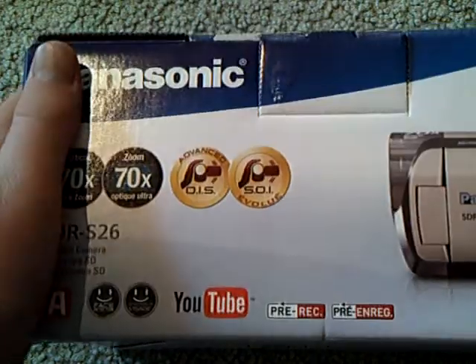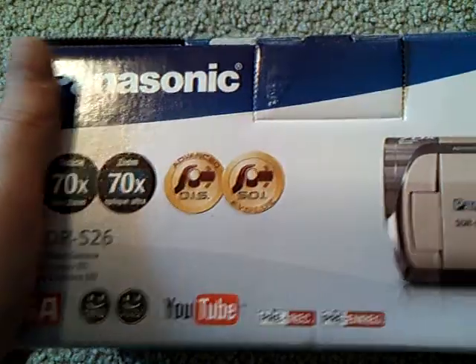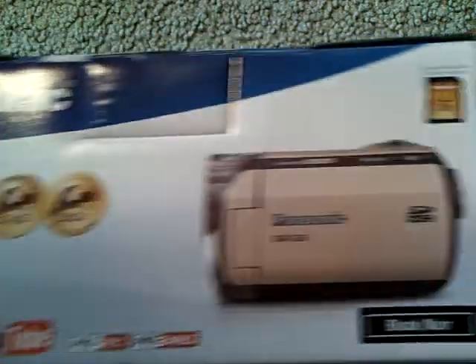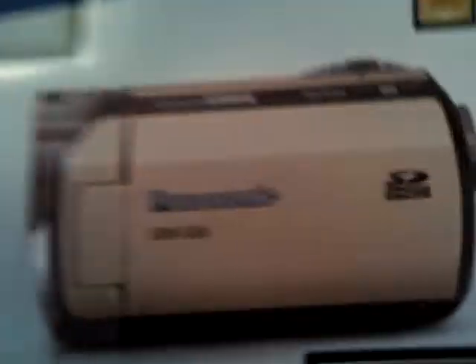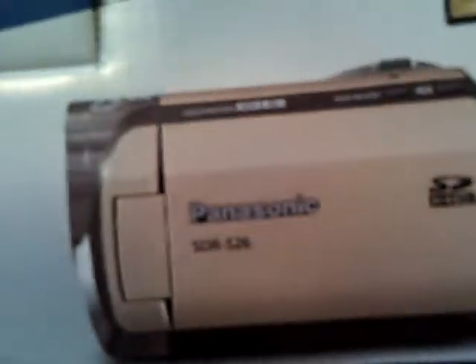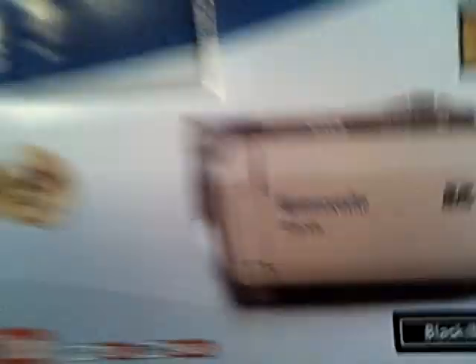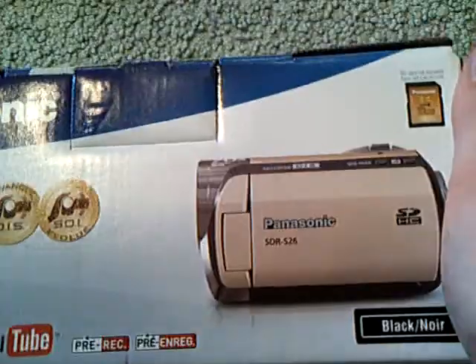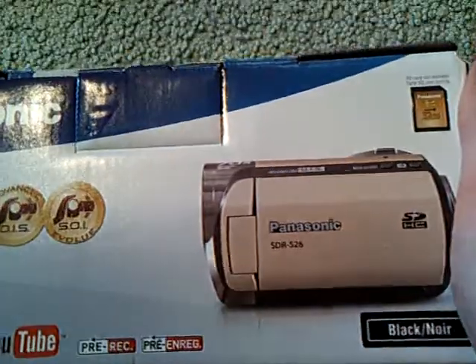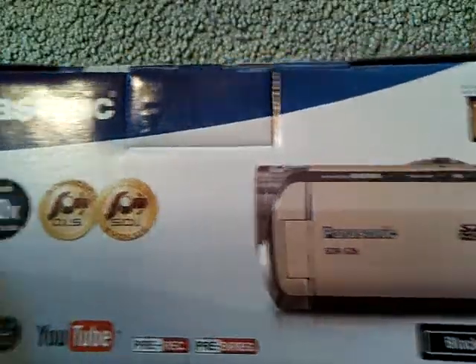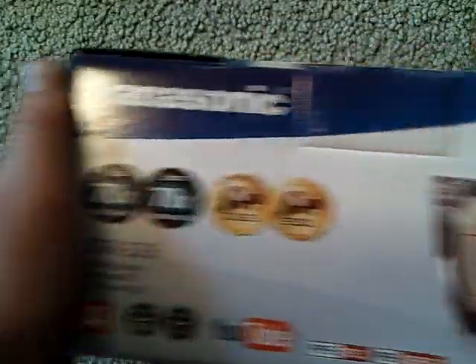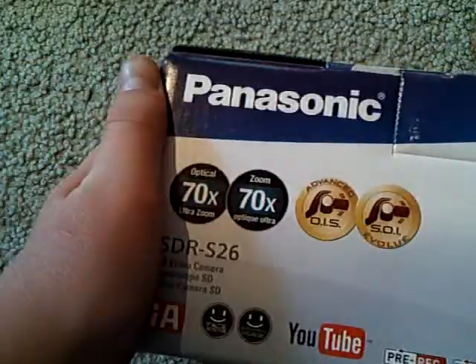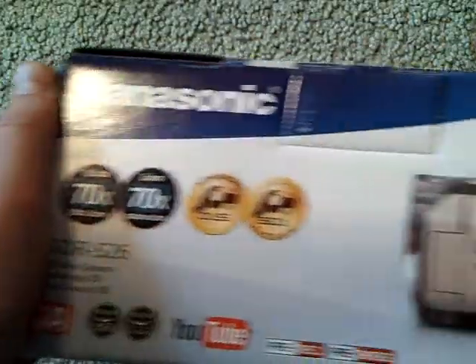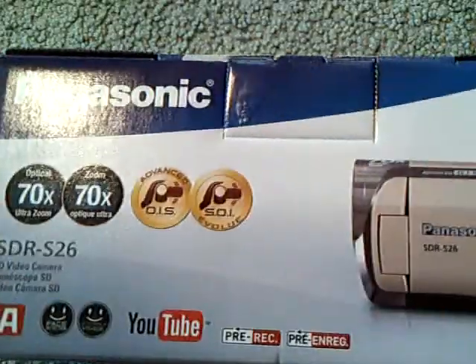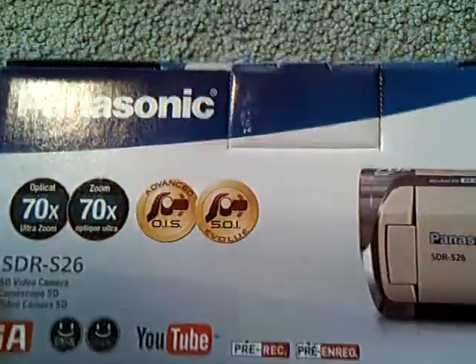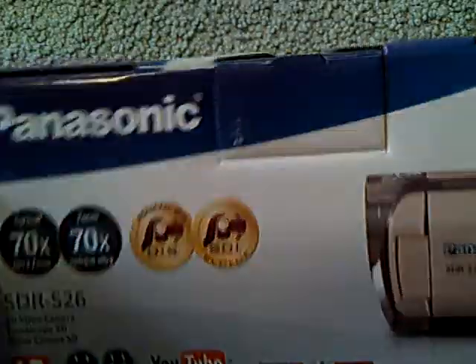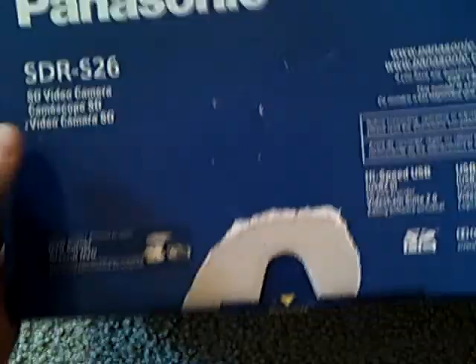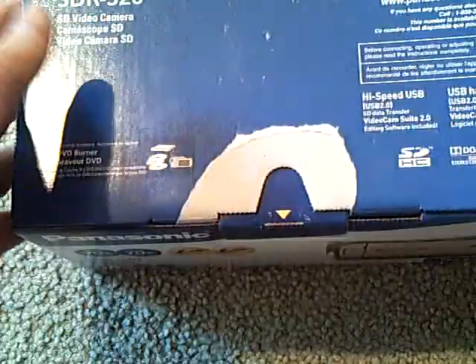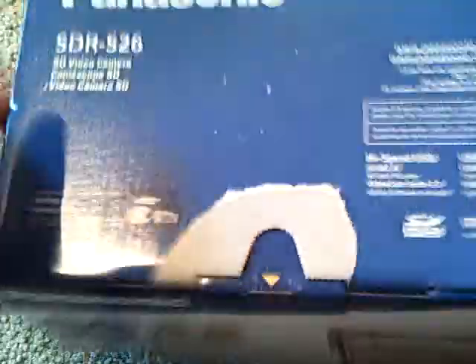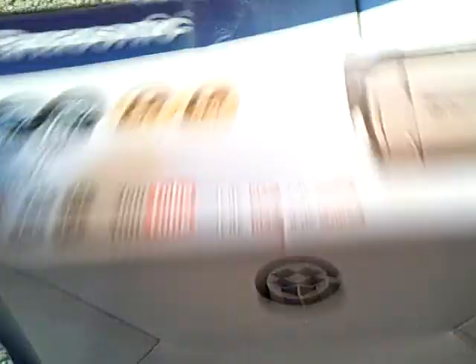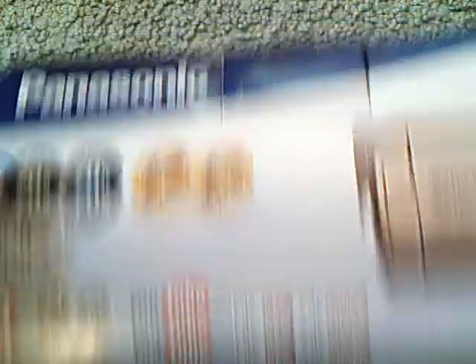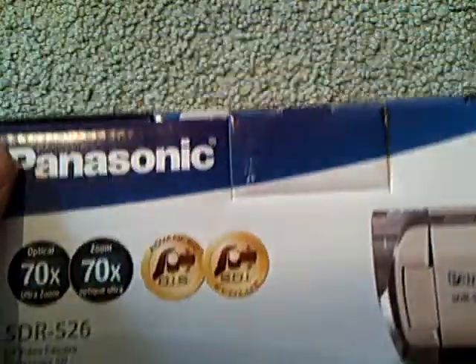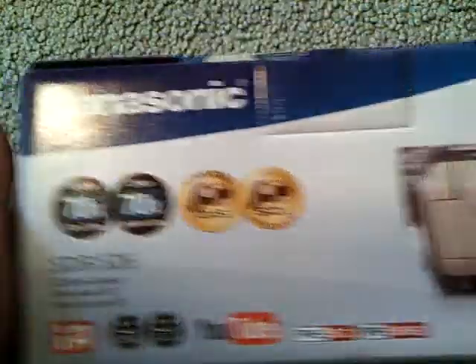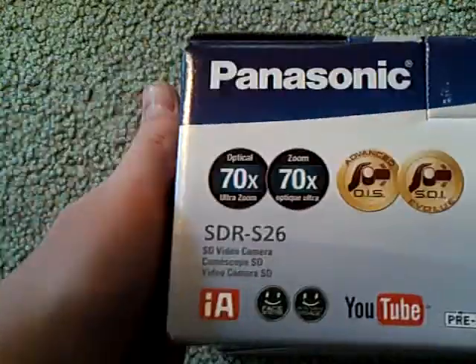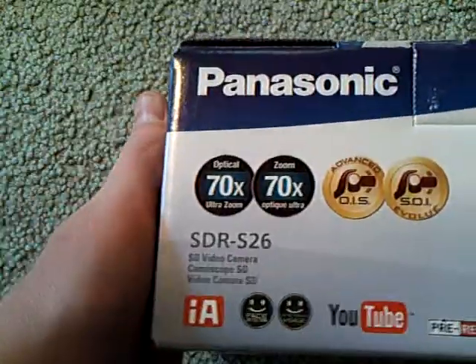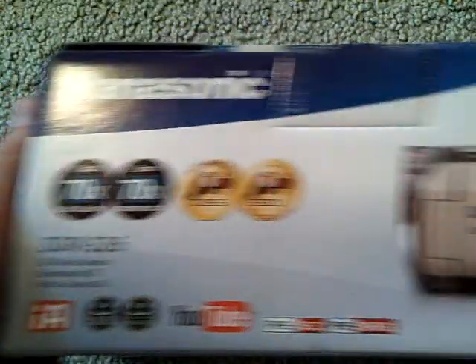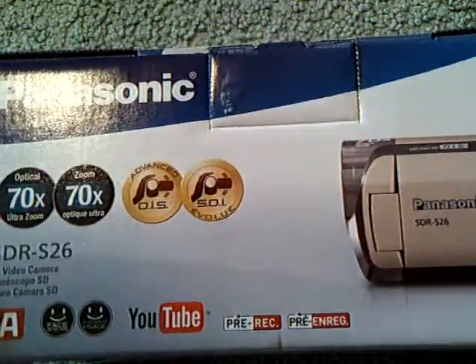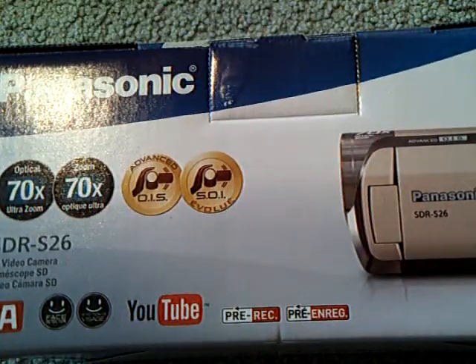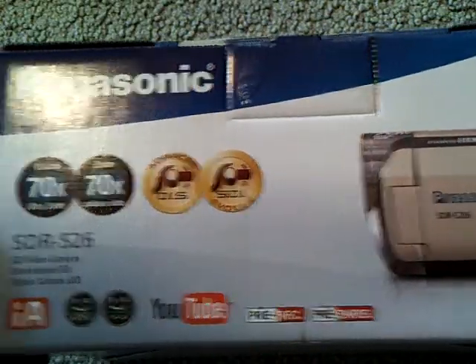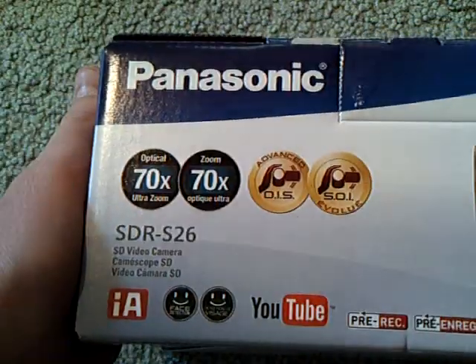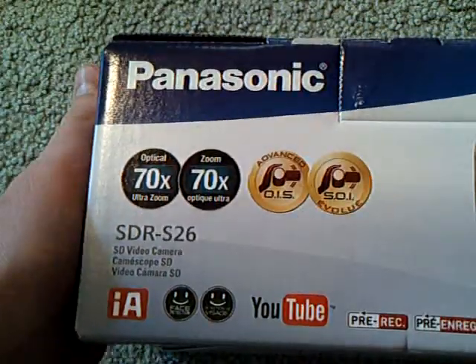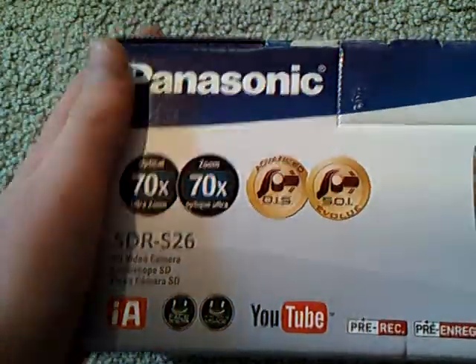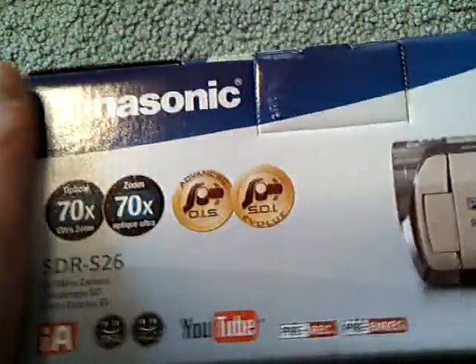I know I'm doing great because I got a new camera. I am just so excited for this, guys. I just got this today — I just got home like five minutes ago, and I'm going to unbox this for you guys.